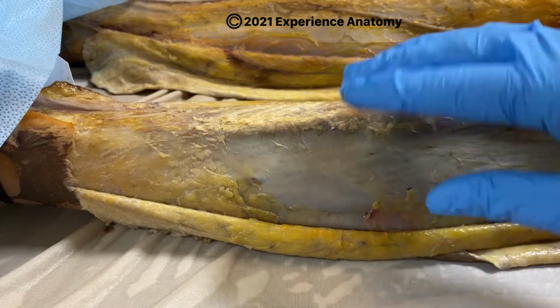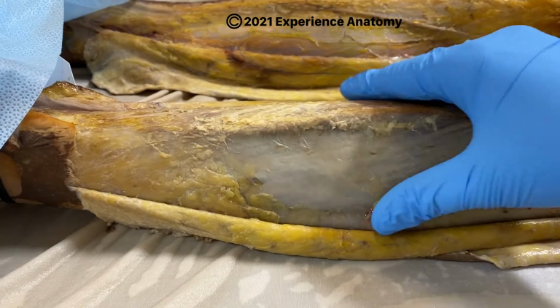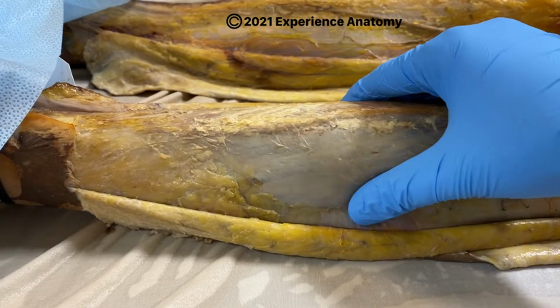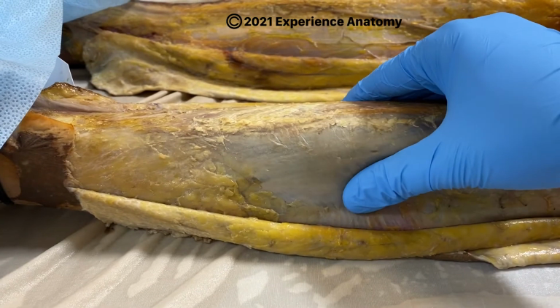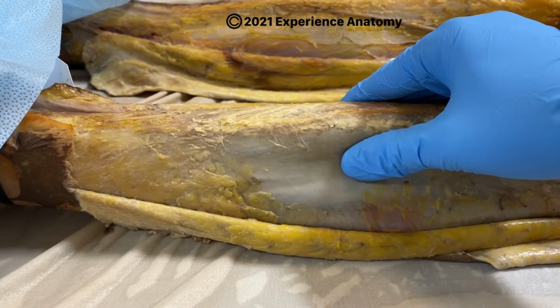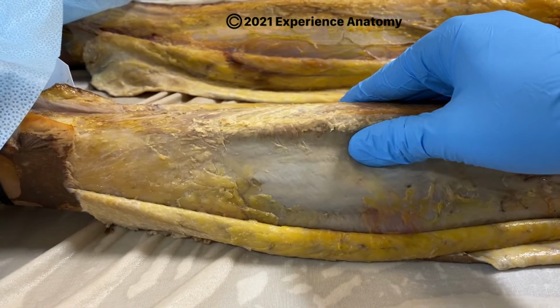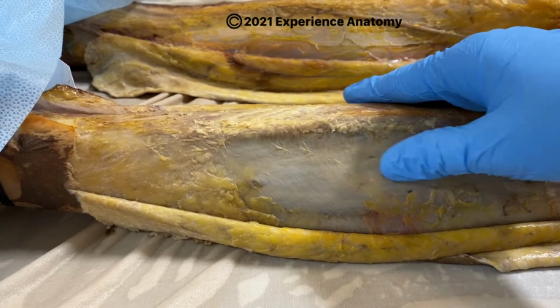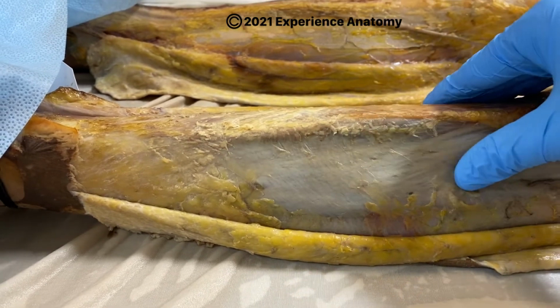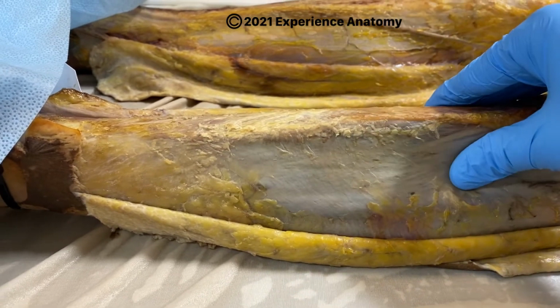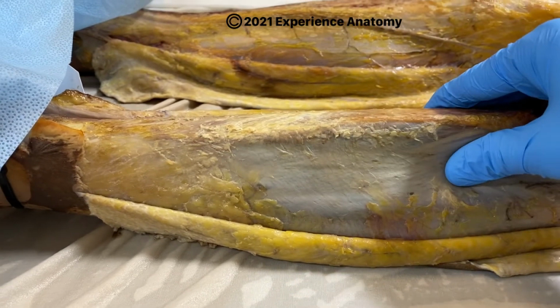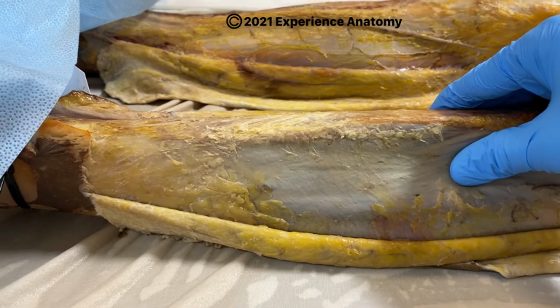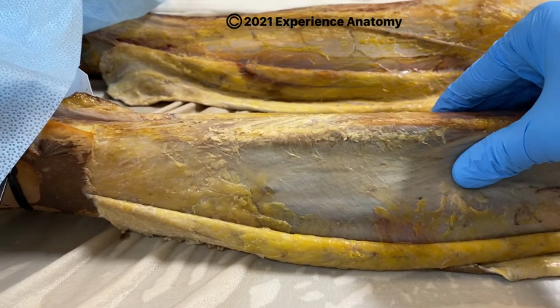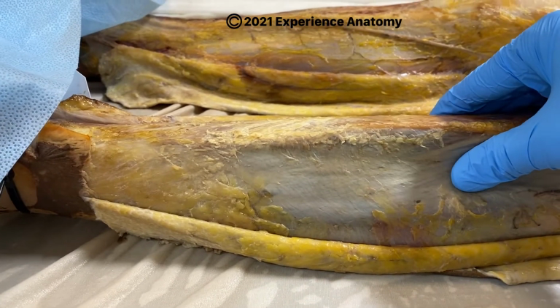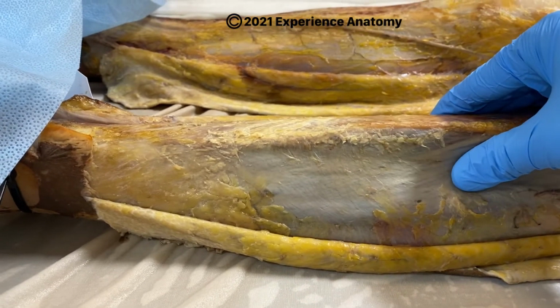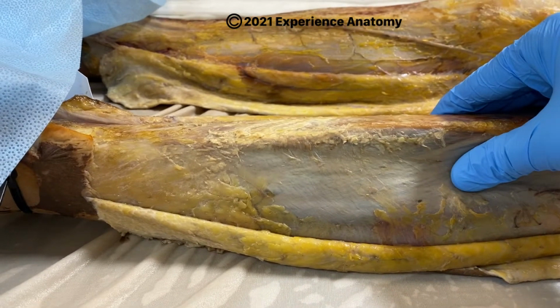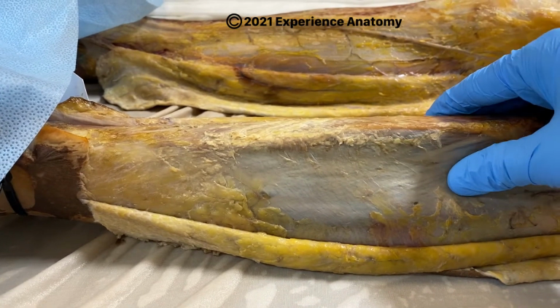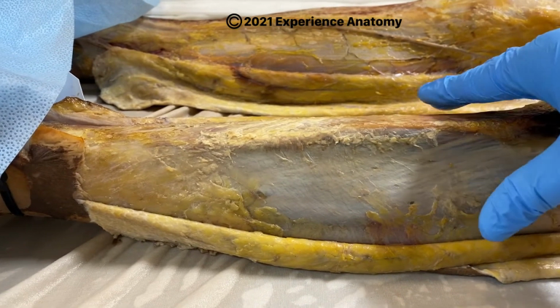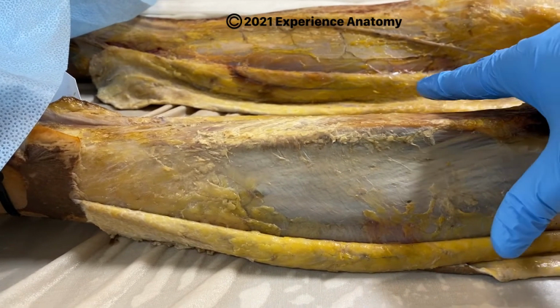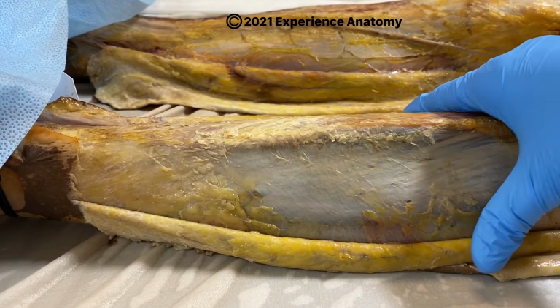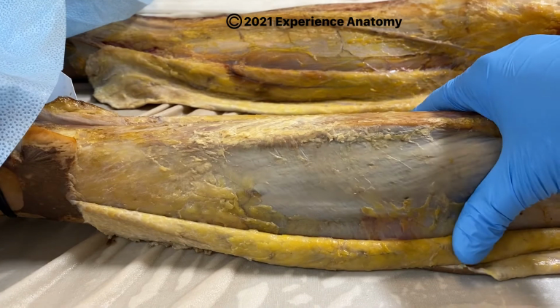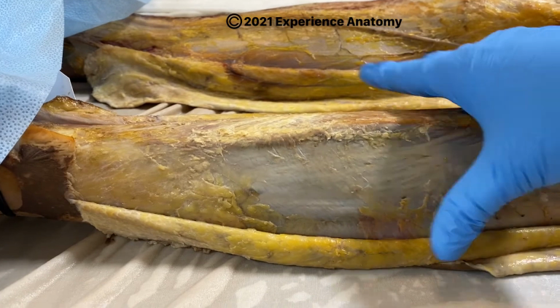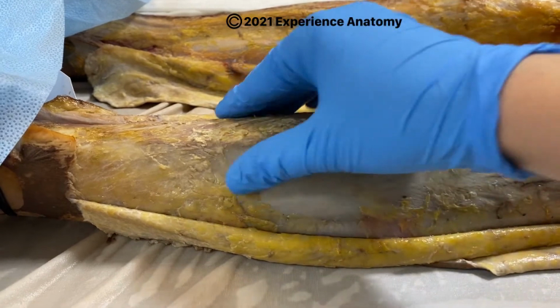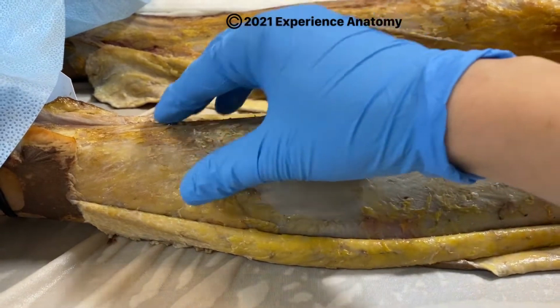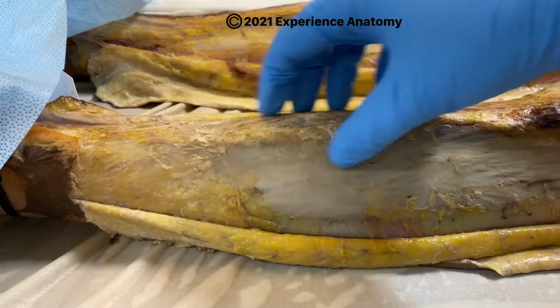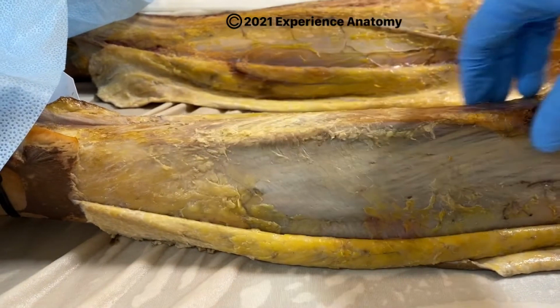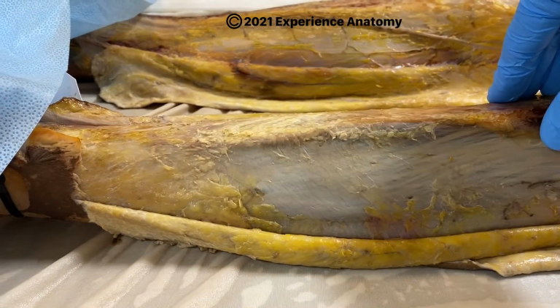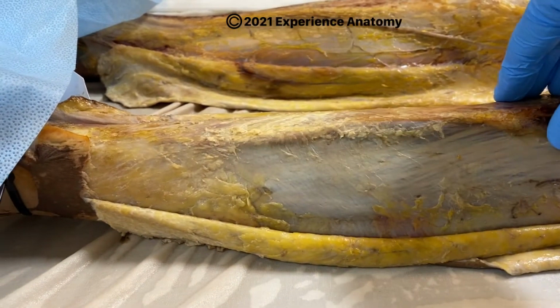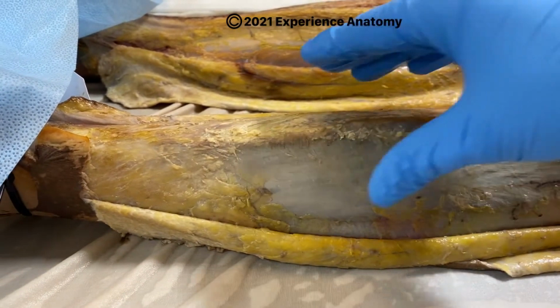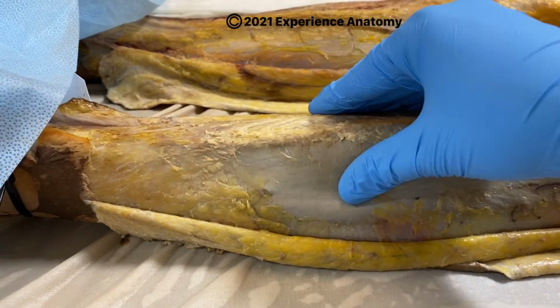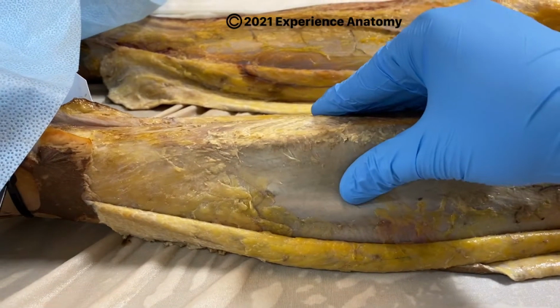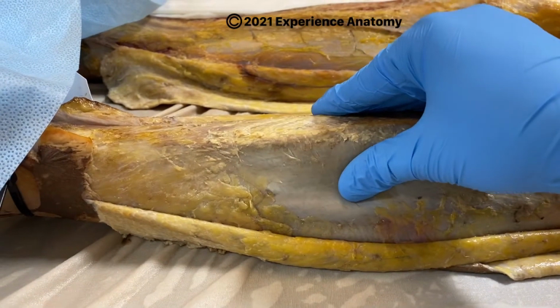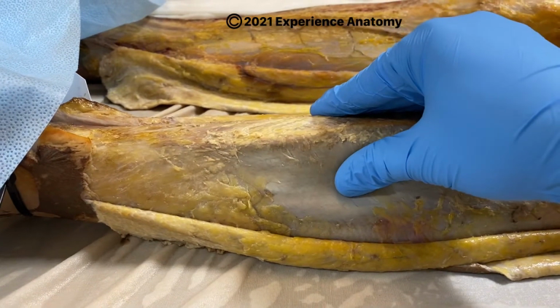we can still get swelling down here and get something called compartment syndrome, which is improper blood flow and then return of blood flow from this area of the leg.